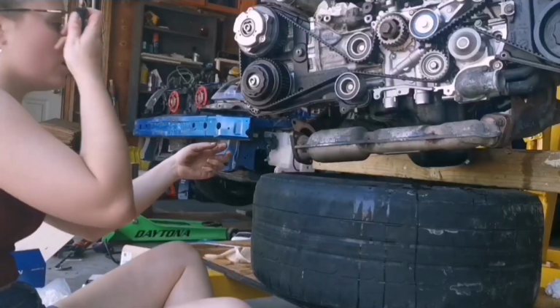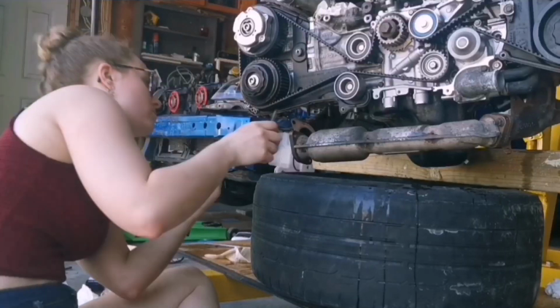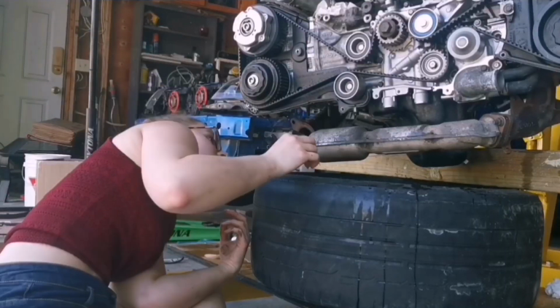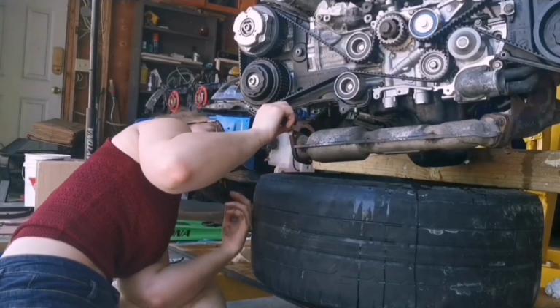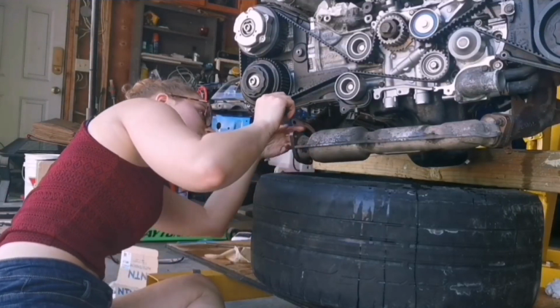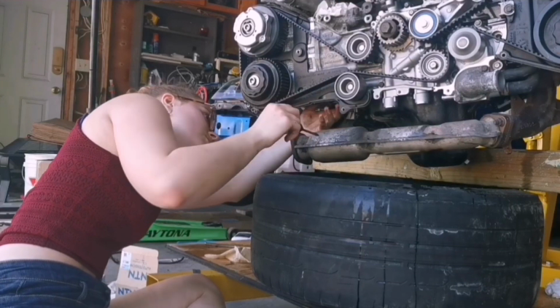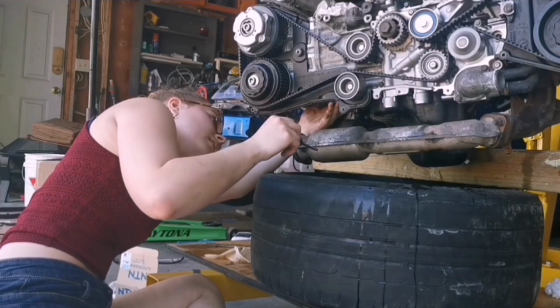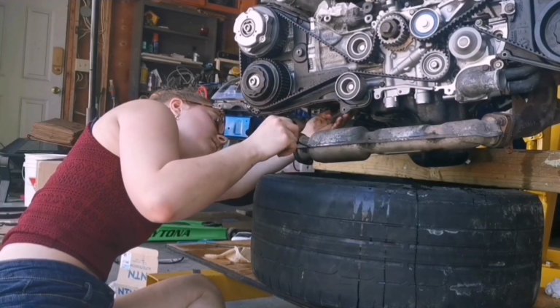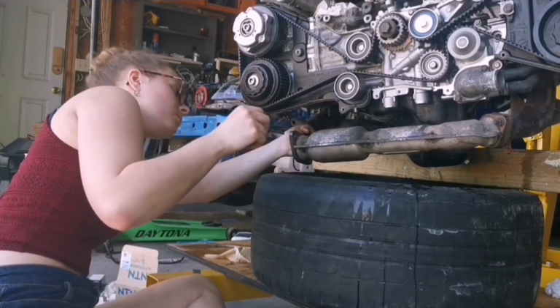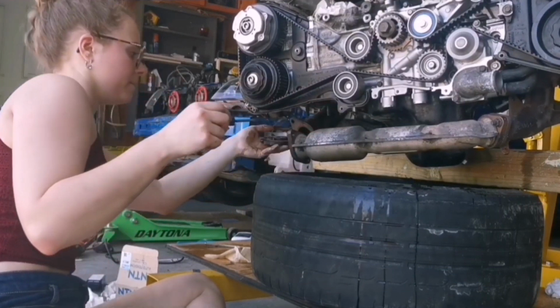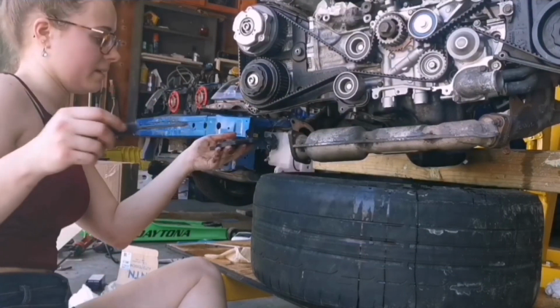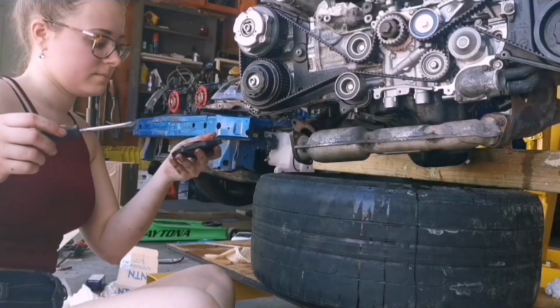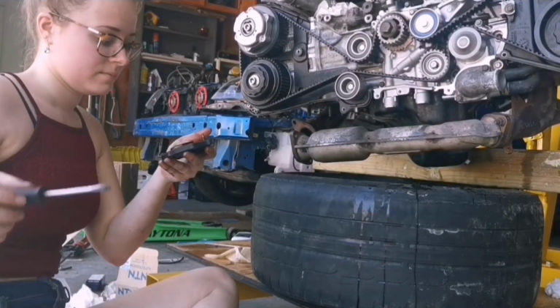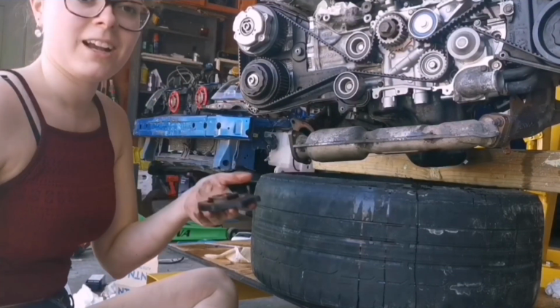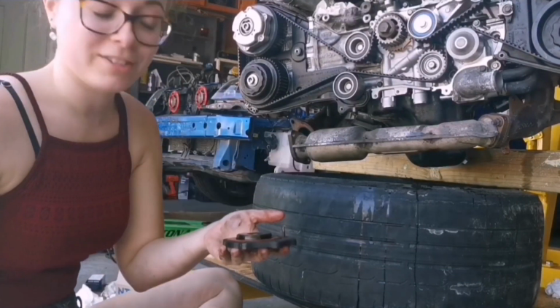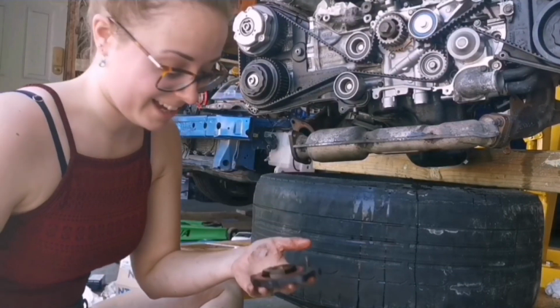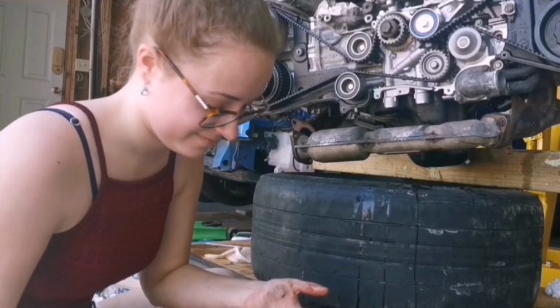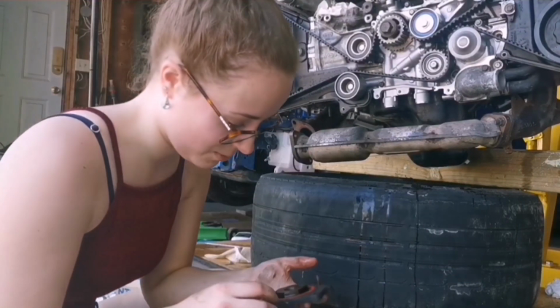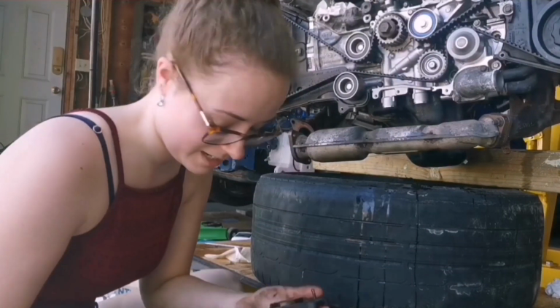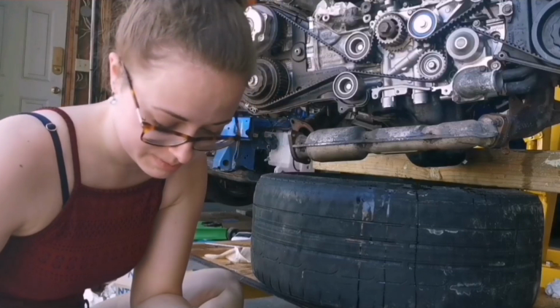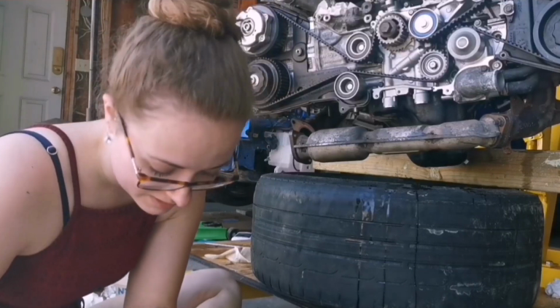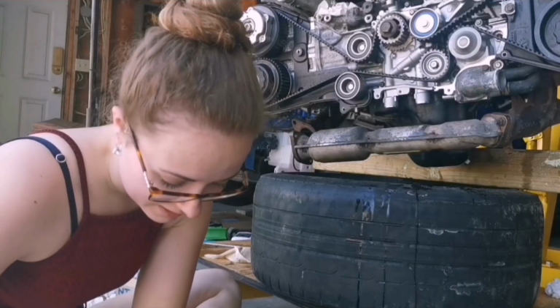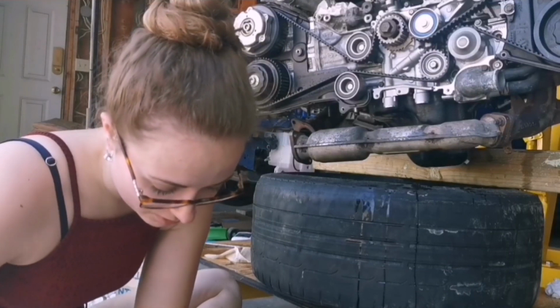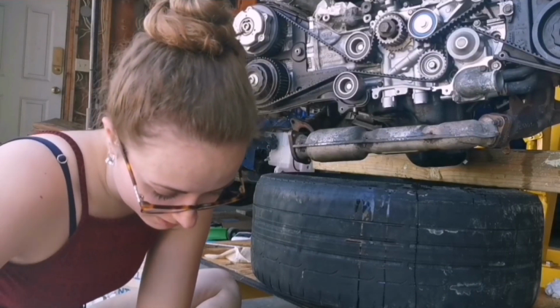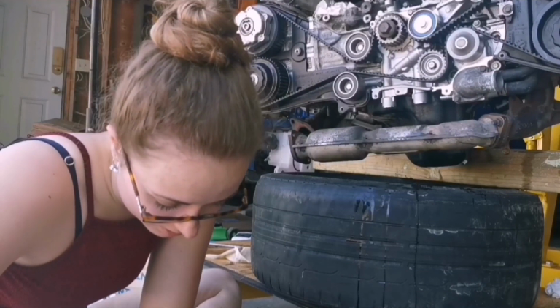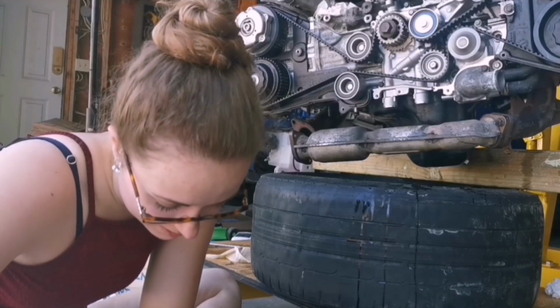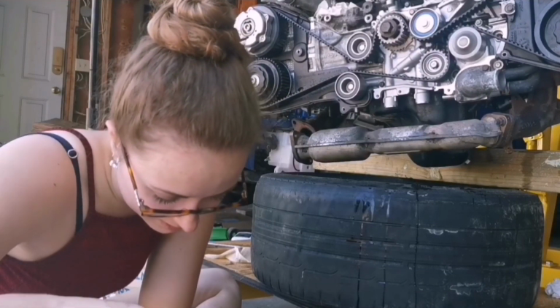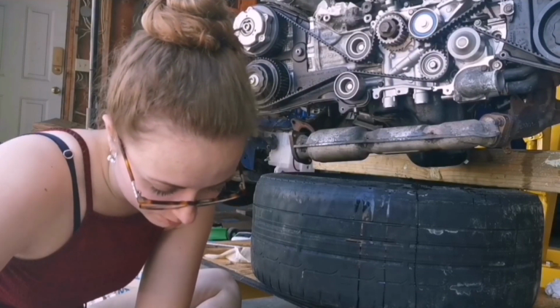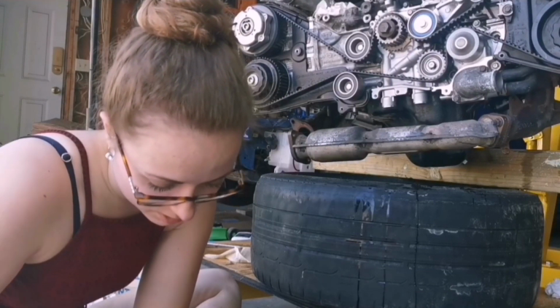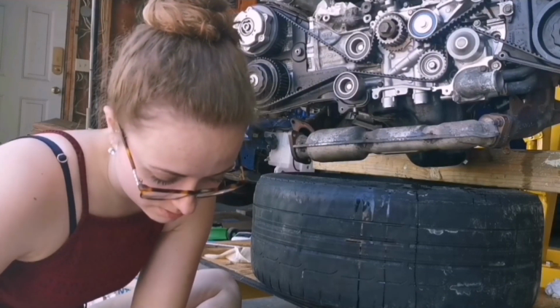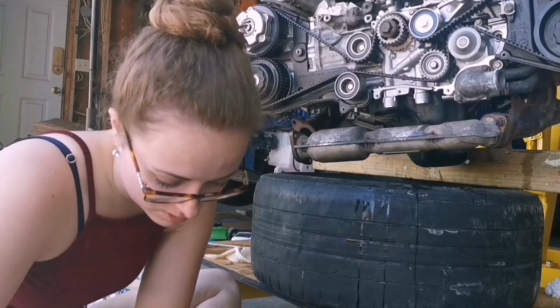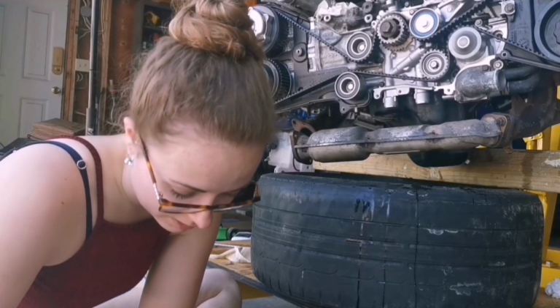This part is supposed to just come off like that — and there it is. We've got another leaky seal in there that was literally doing absolutely nothing.